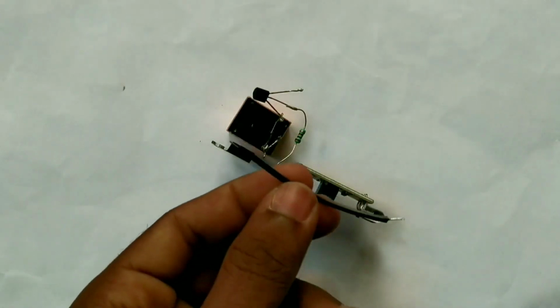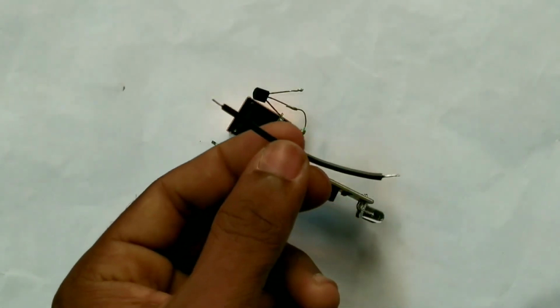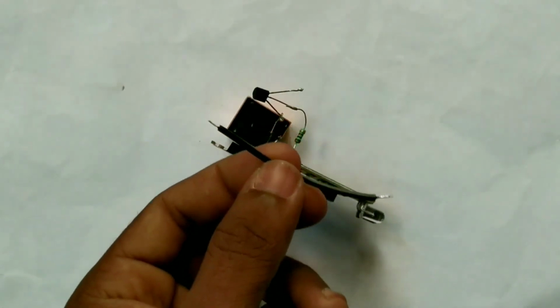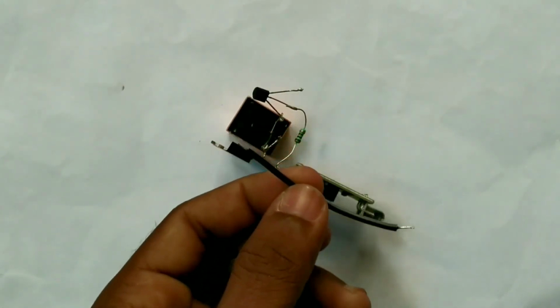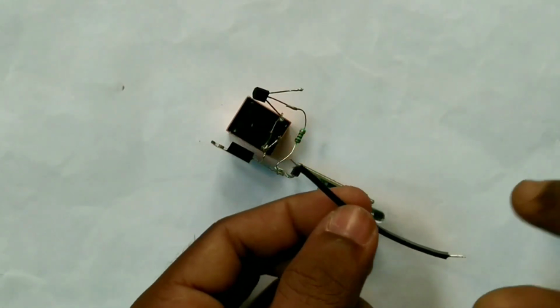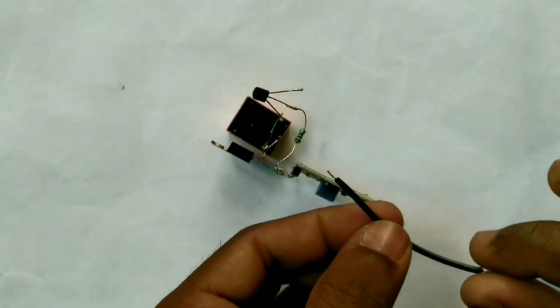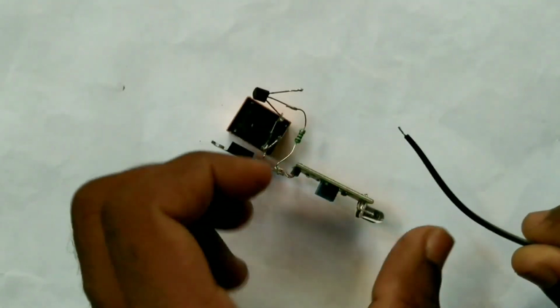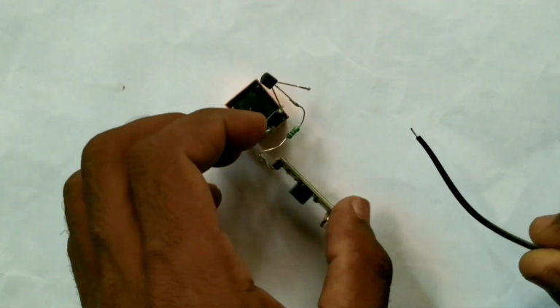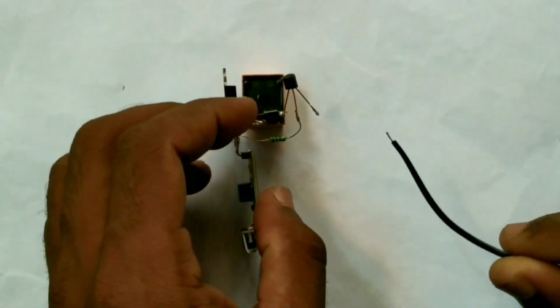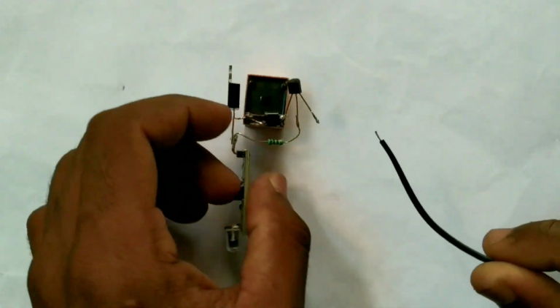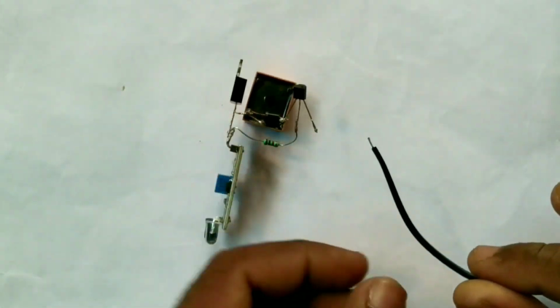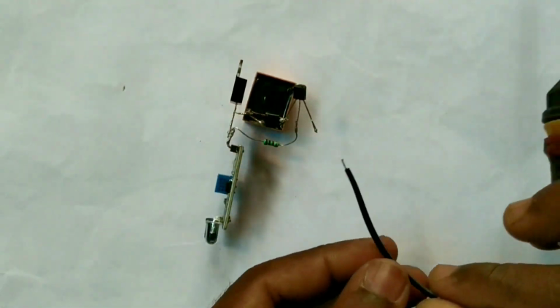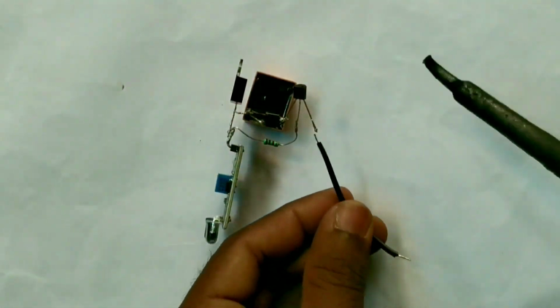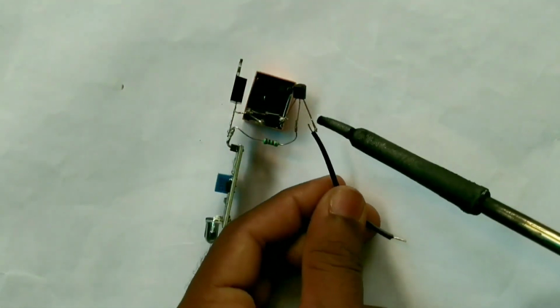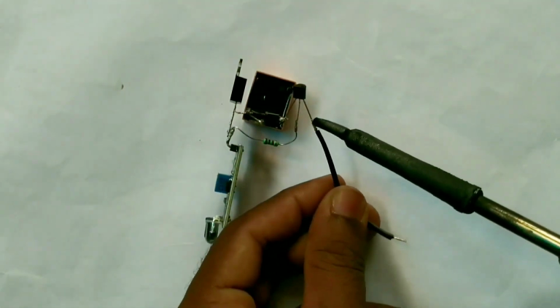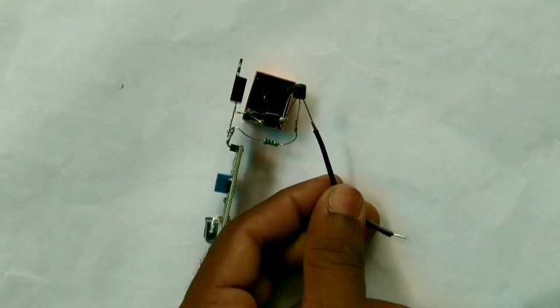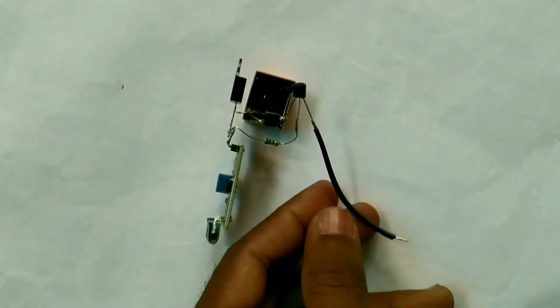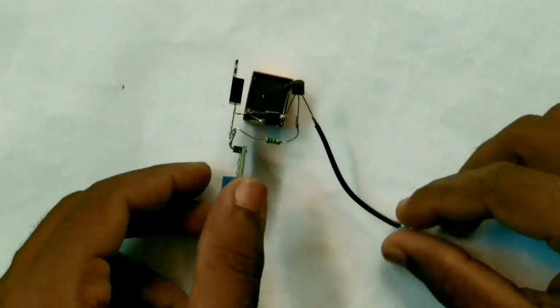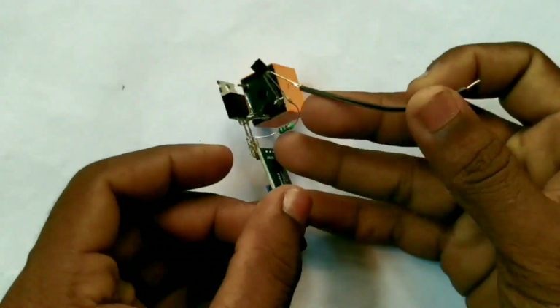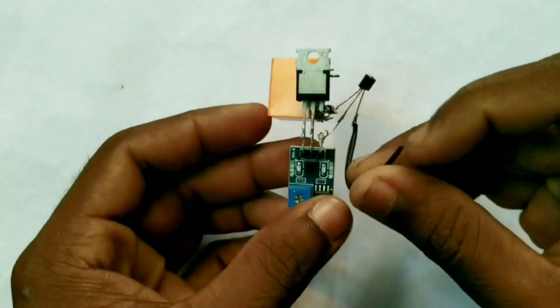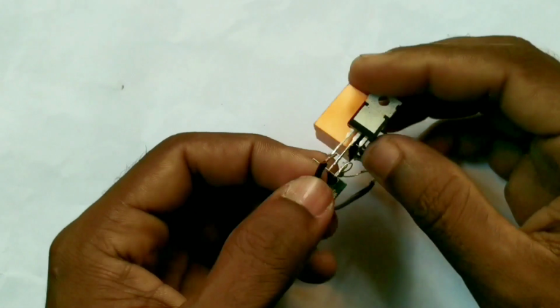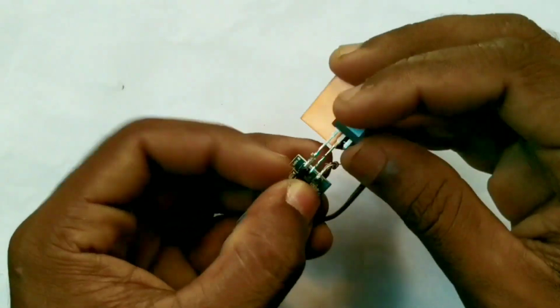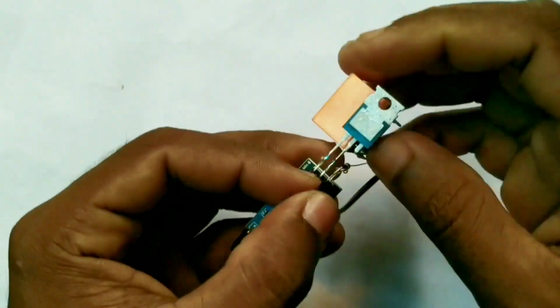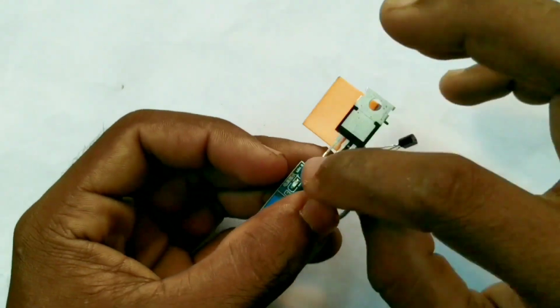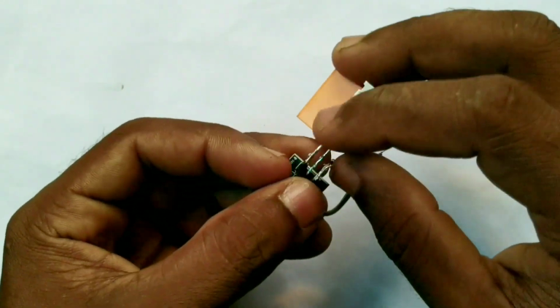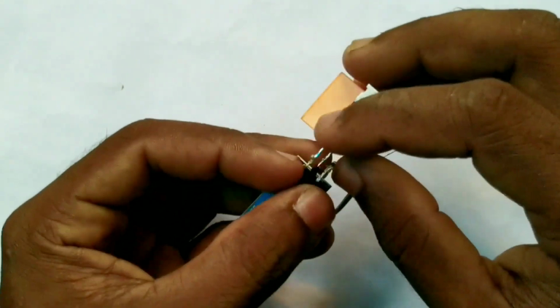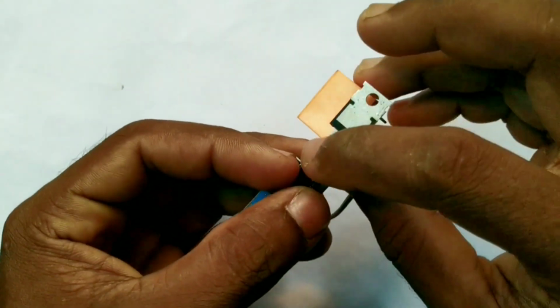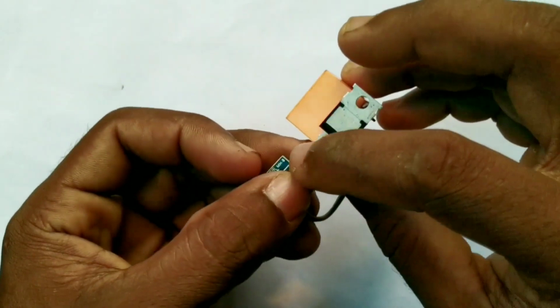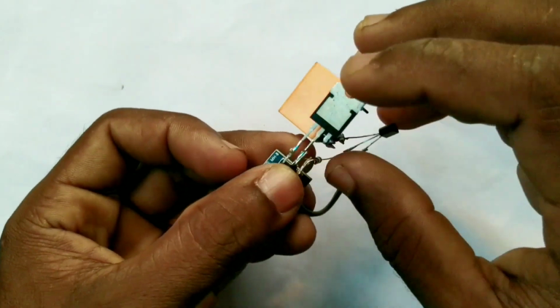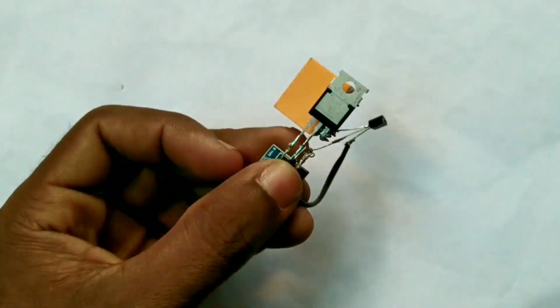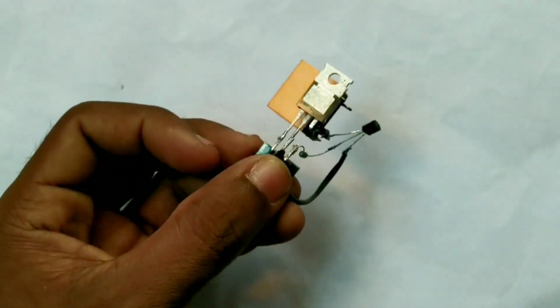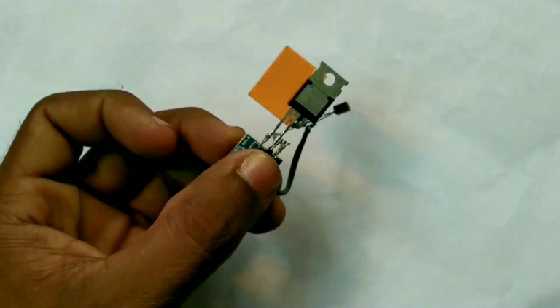This is the wire piece — this is the 3rd pin, the emitter pin. This is the center pin, which is the ground pin.